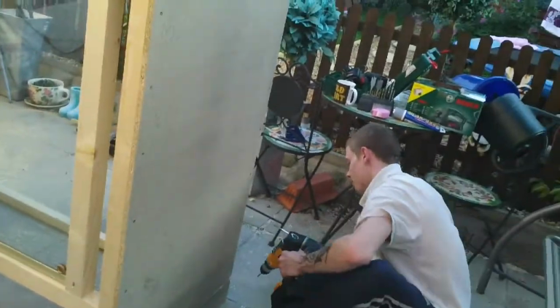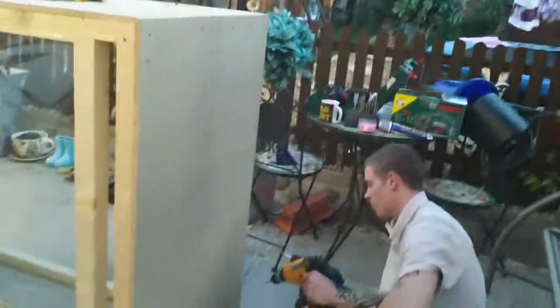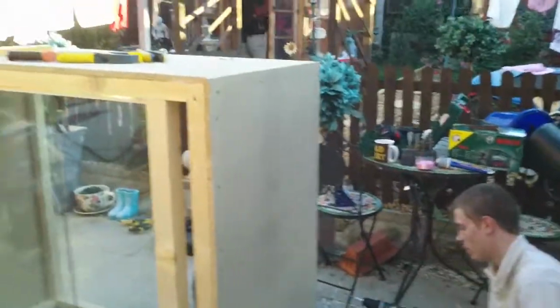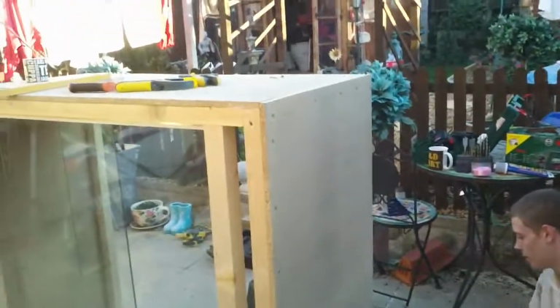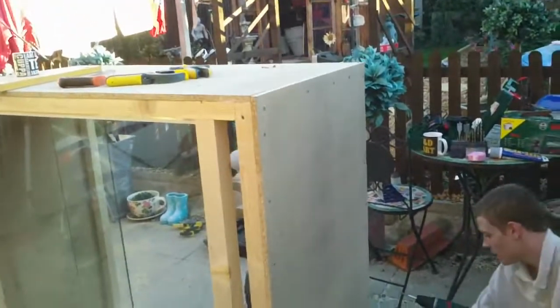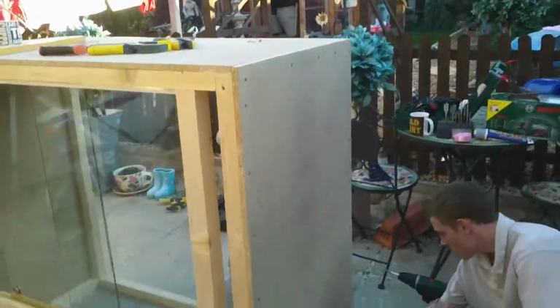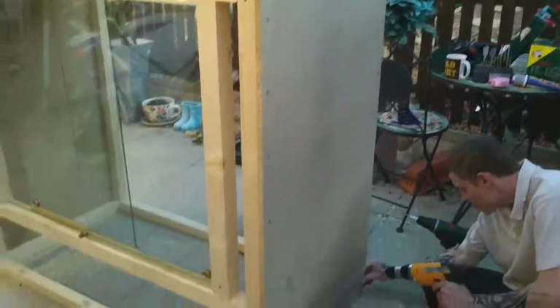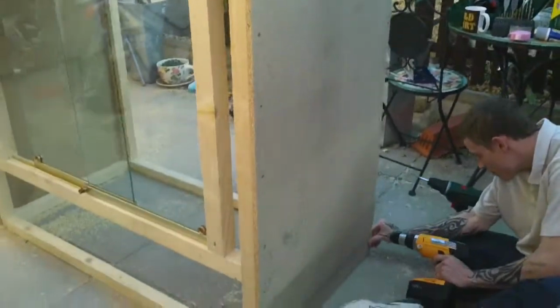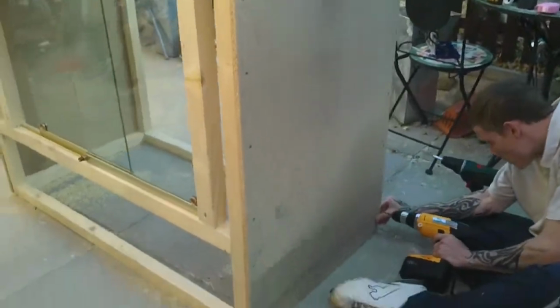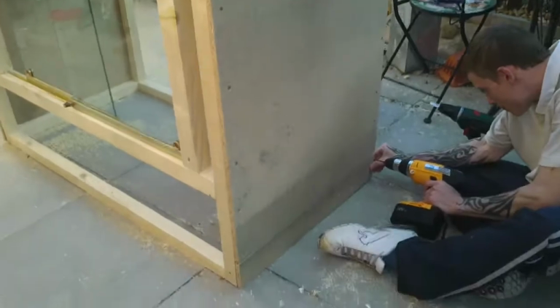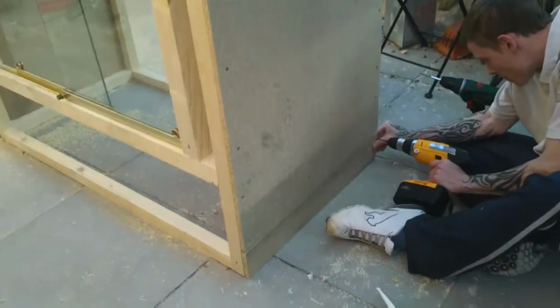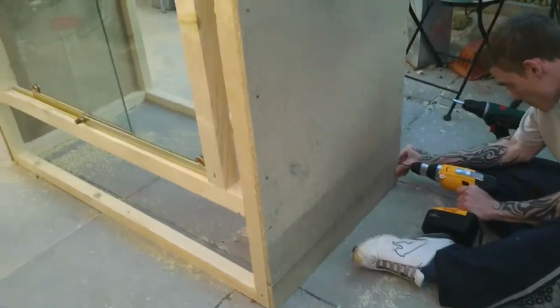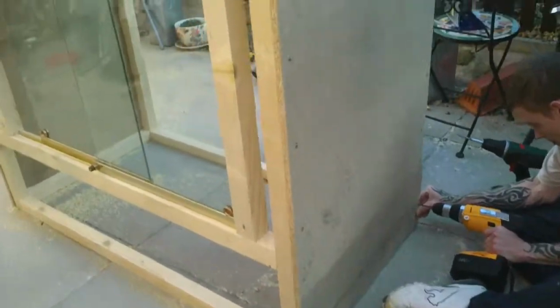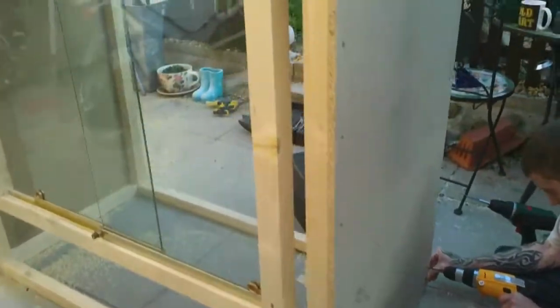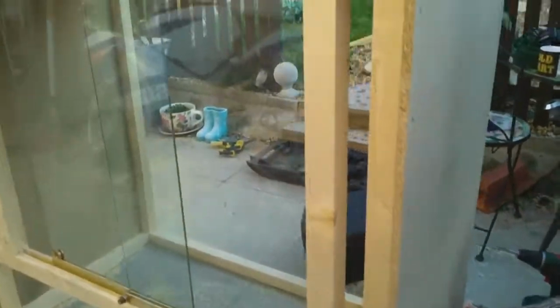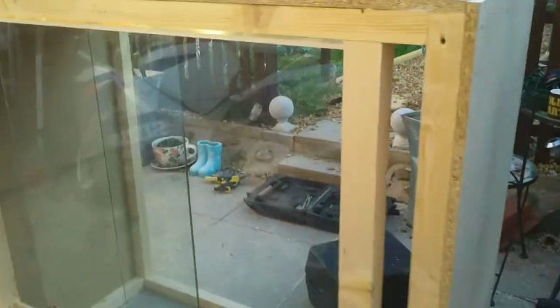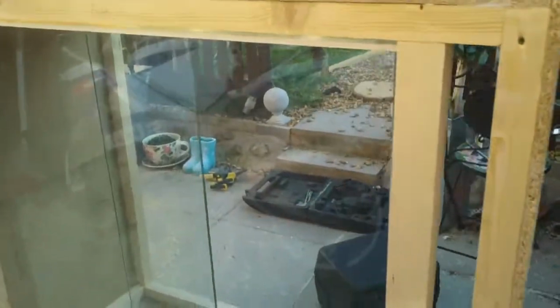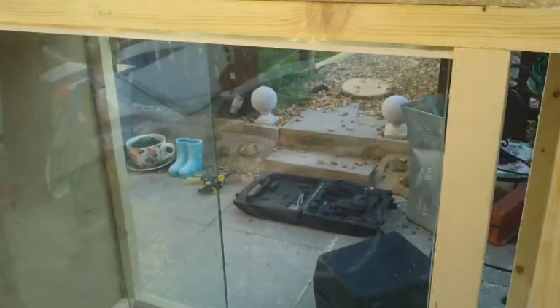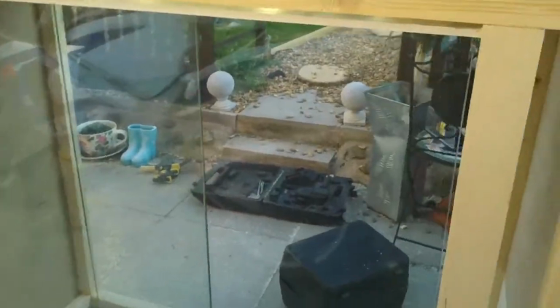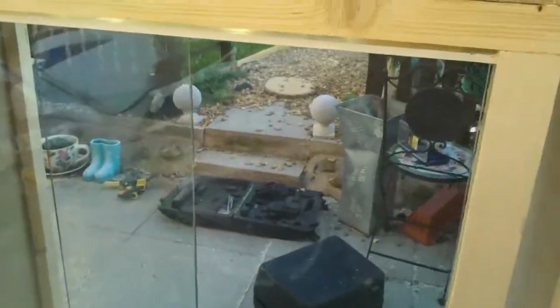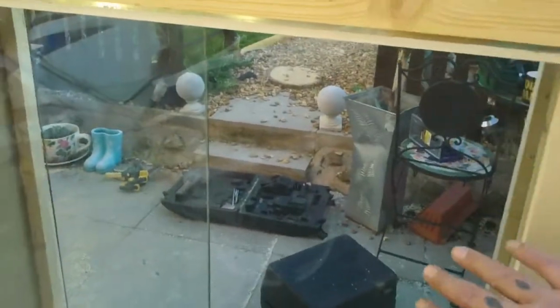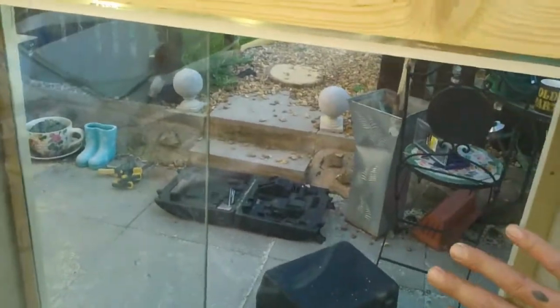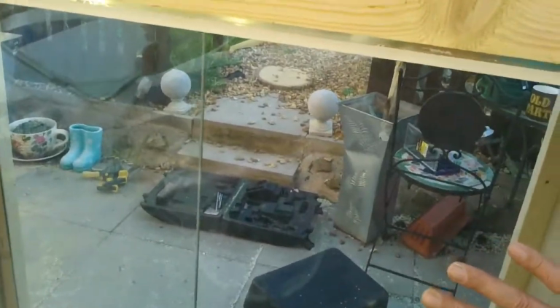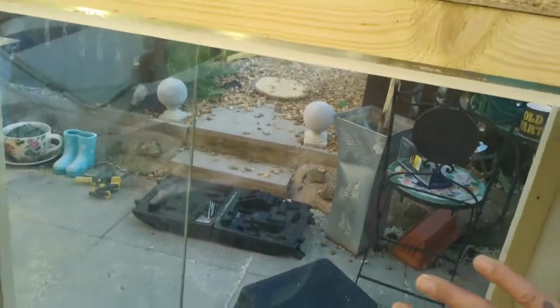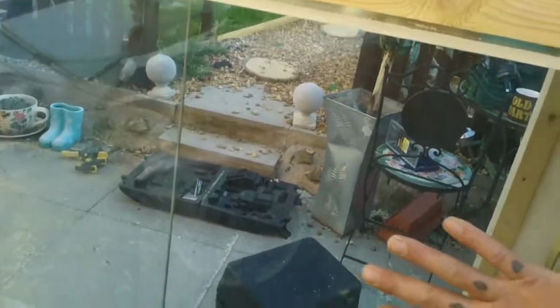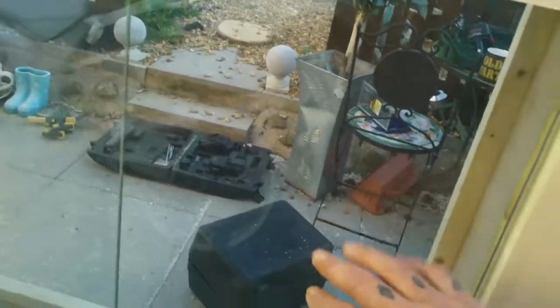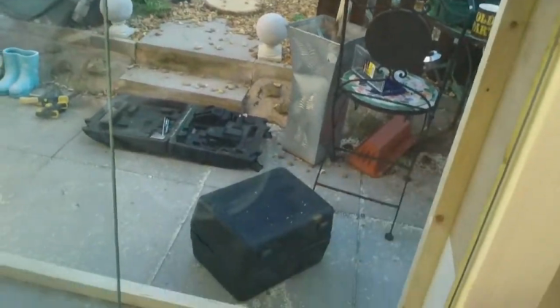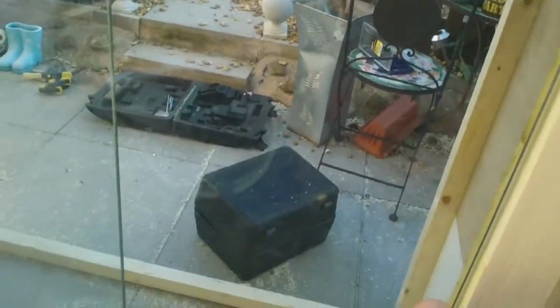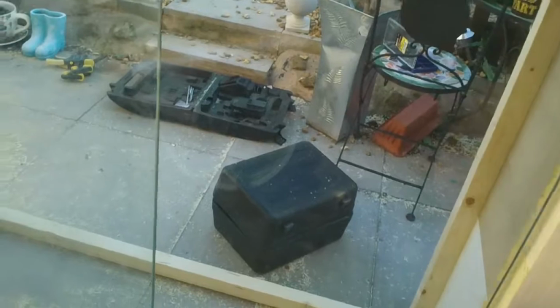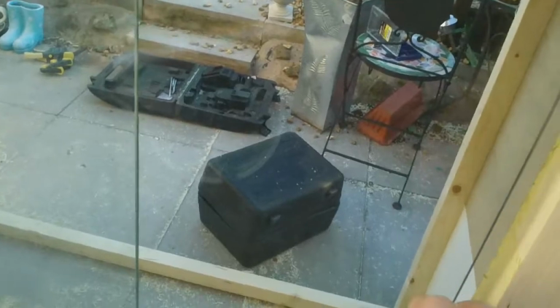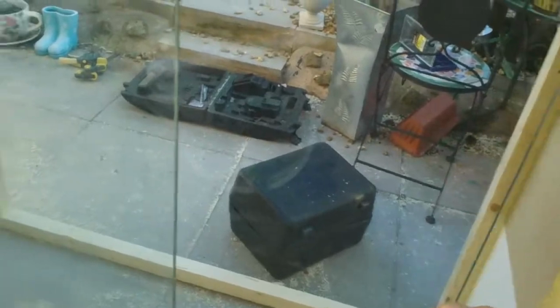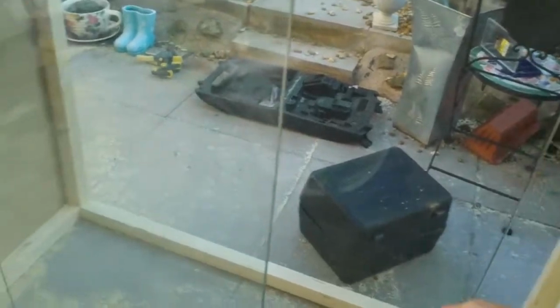Two sides on the top. Sliding glass - does it slide? Oh yes.